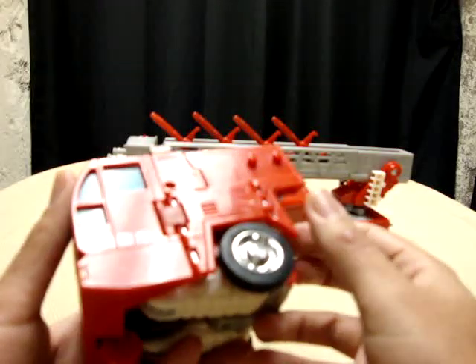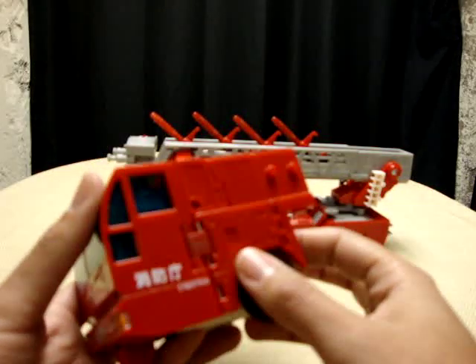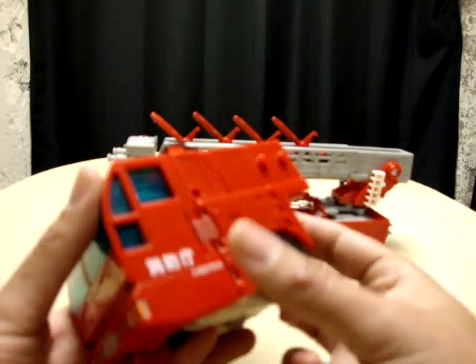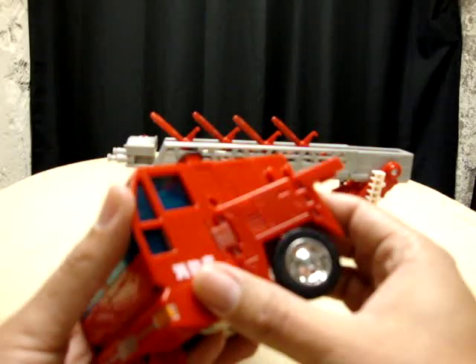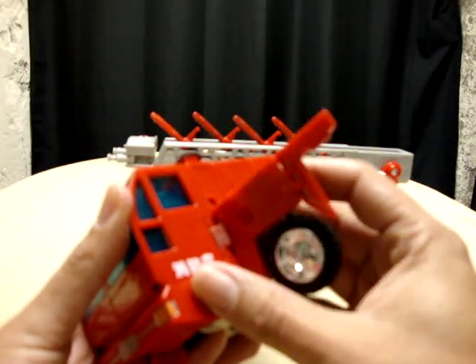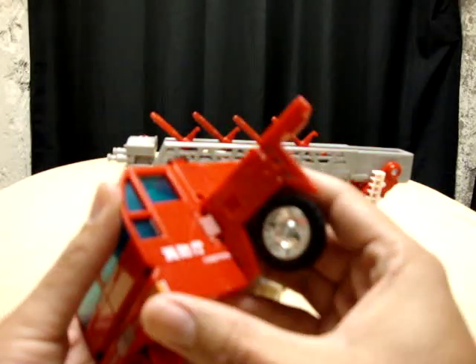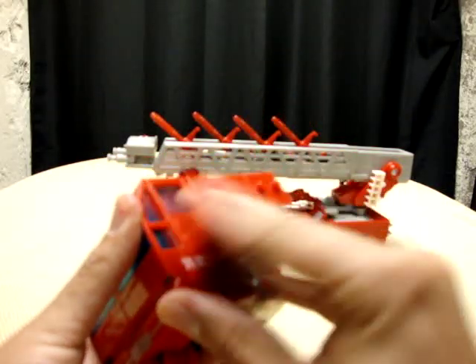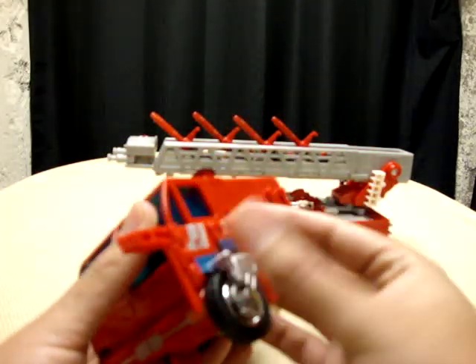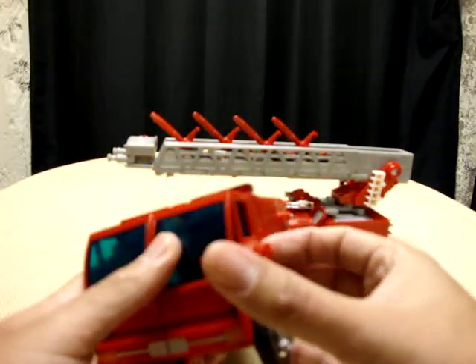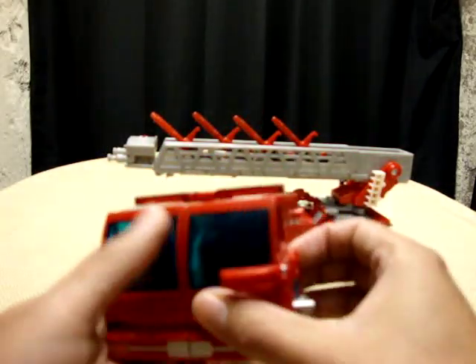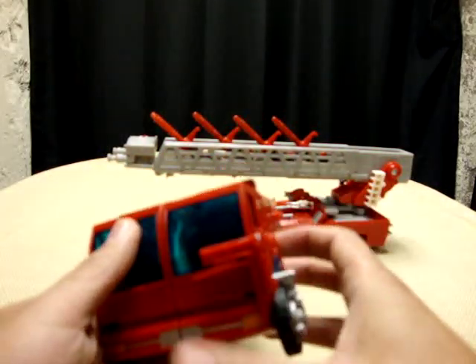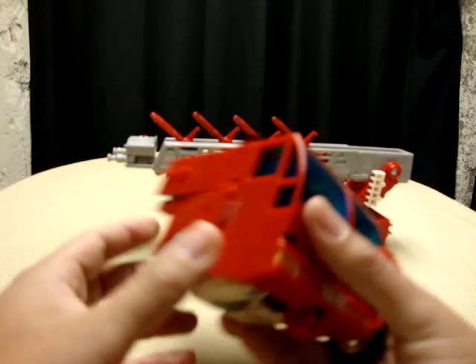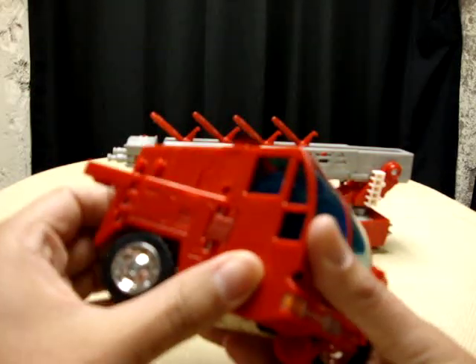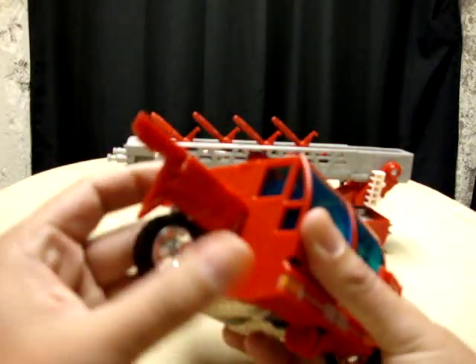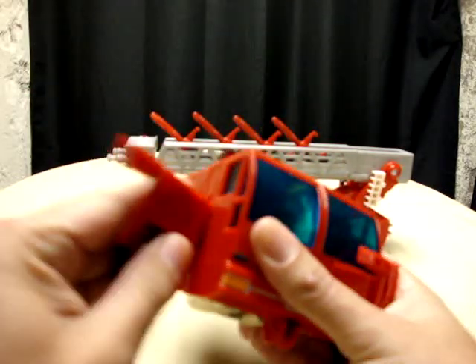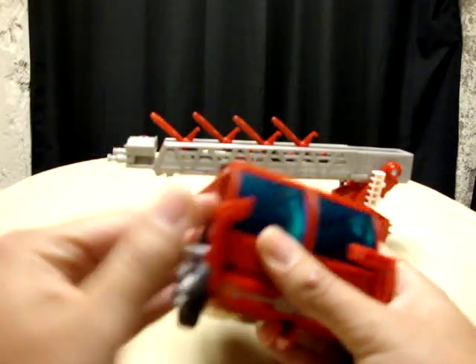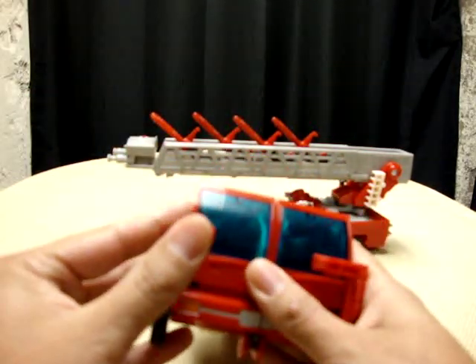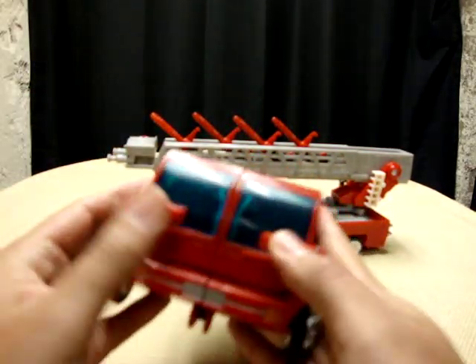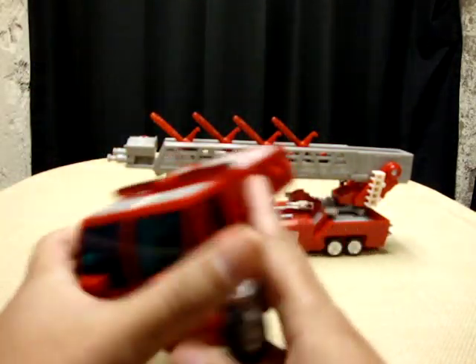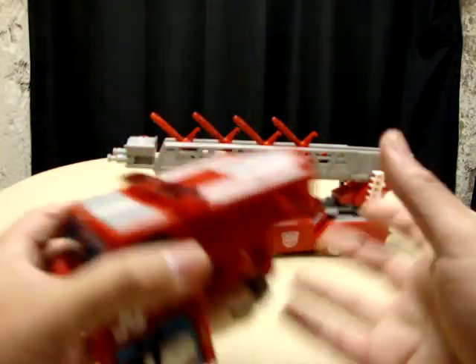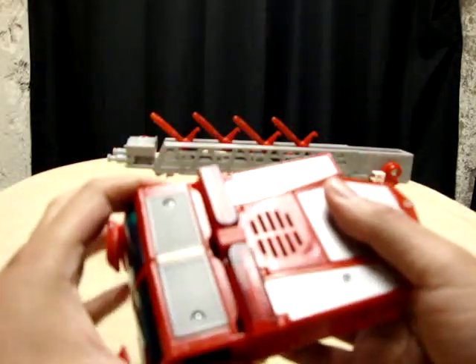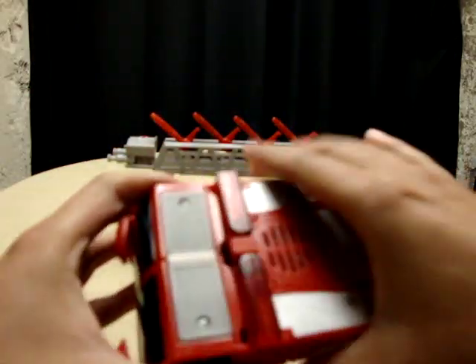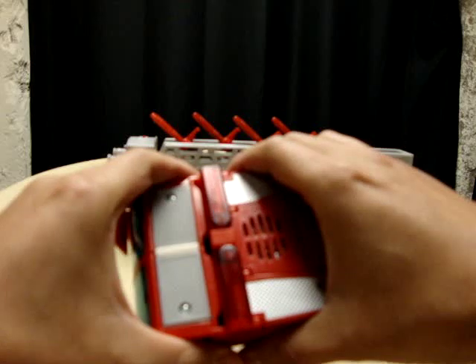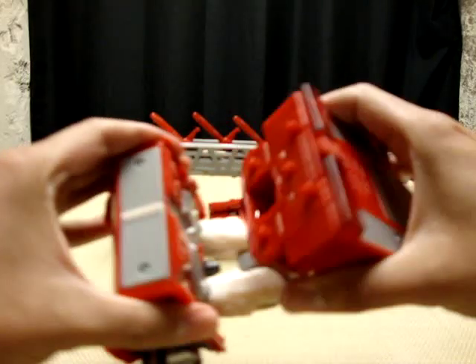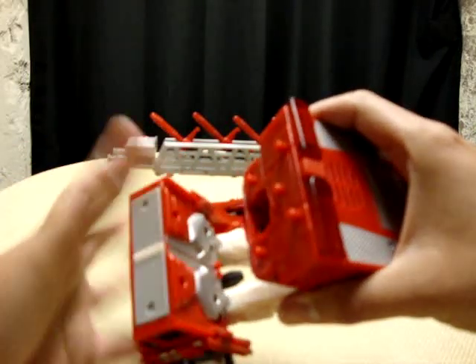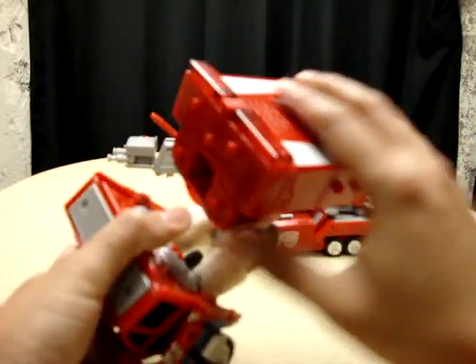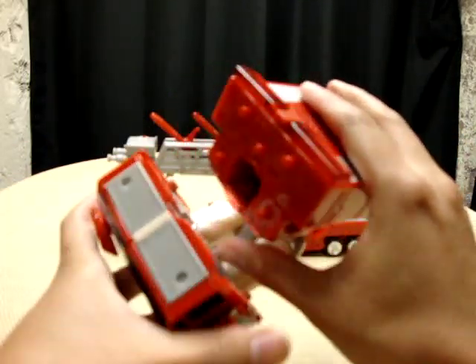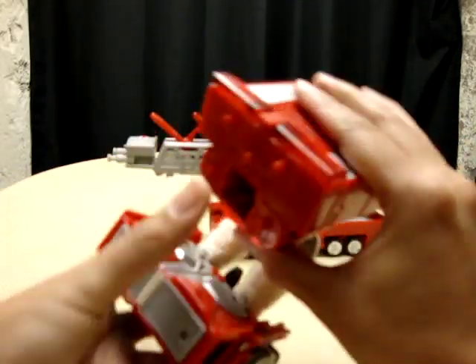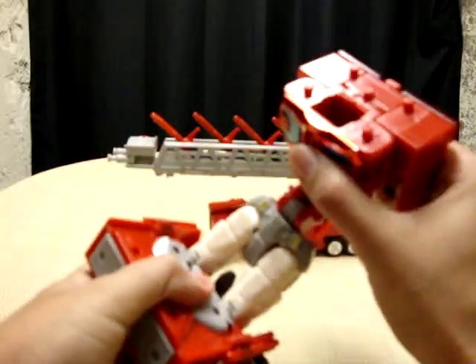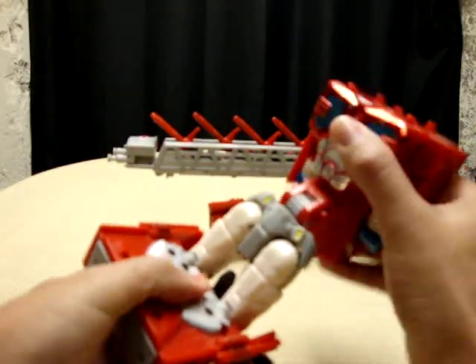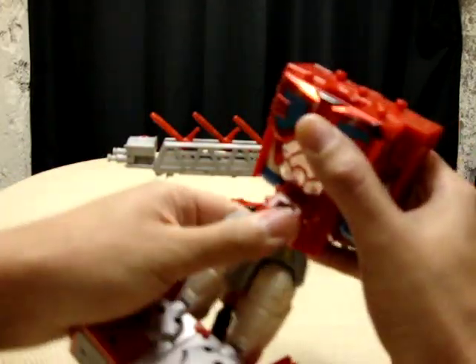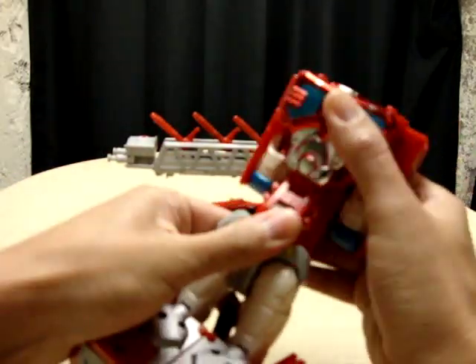Anyway, first thing you want to do is take this panel, fold it out, fold it around. The other side — fold it out, fold it around. Then you just want to take the cab and just split it in half, extend the whole thing.